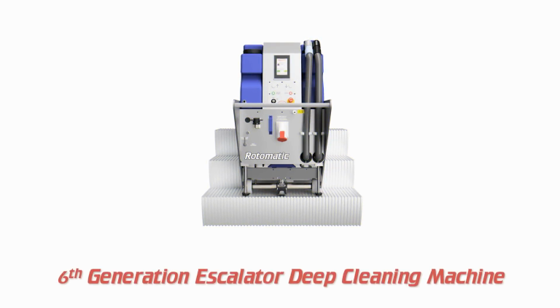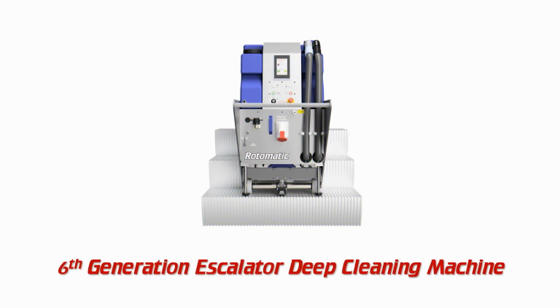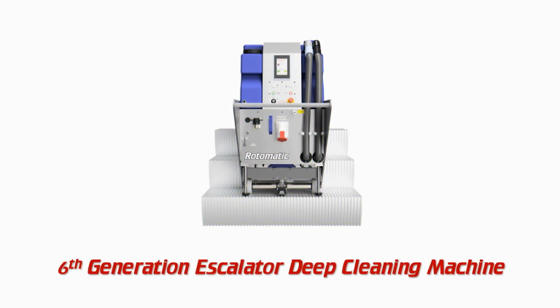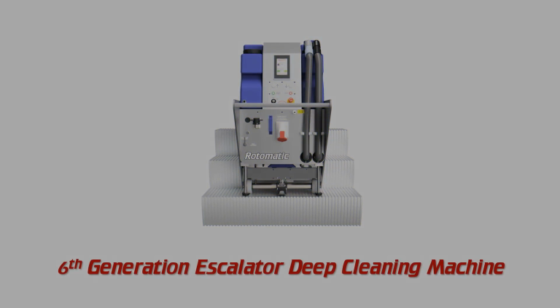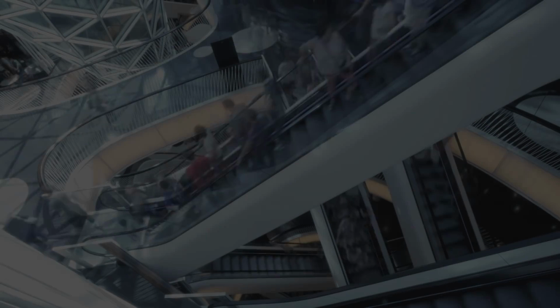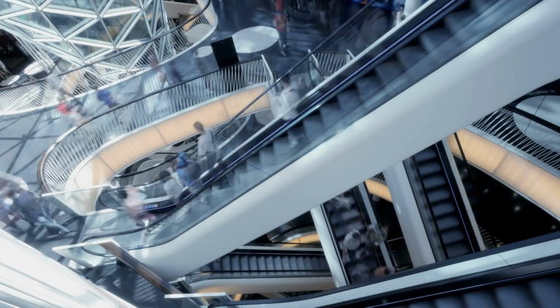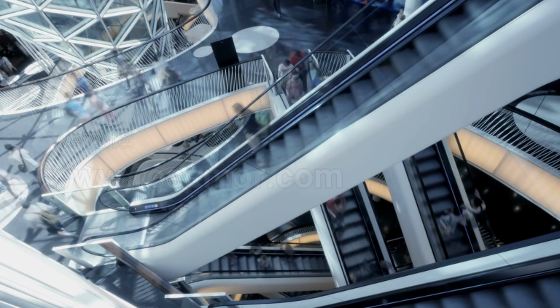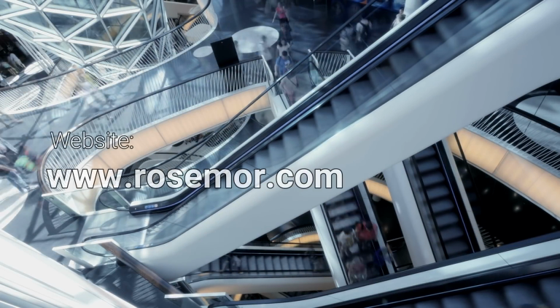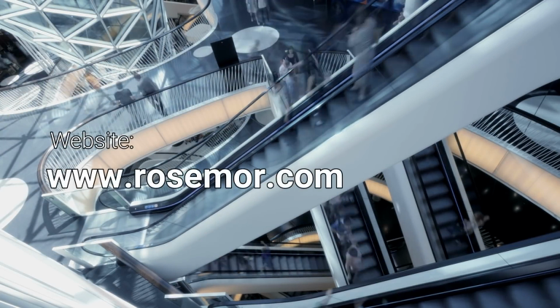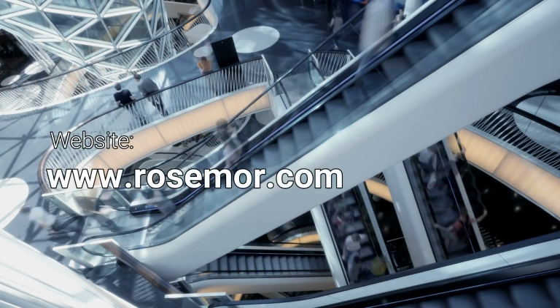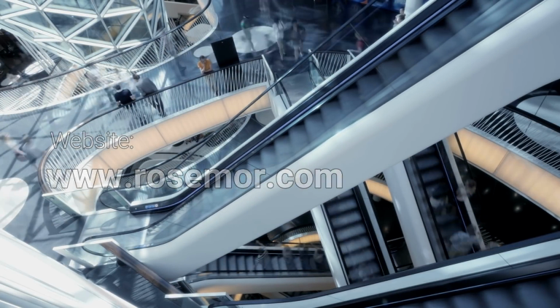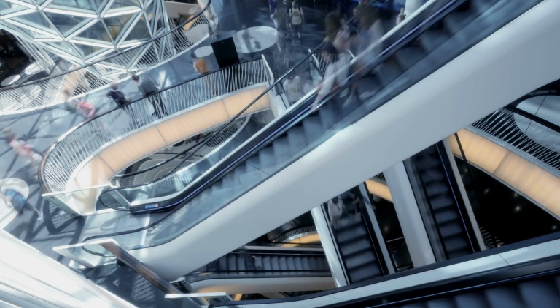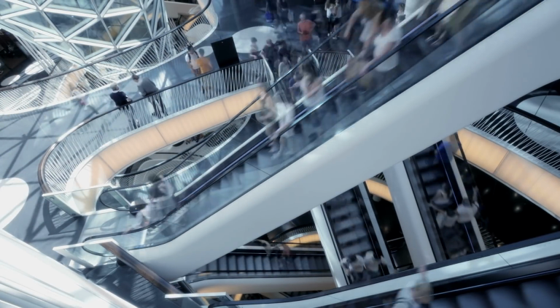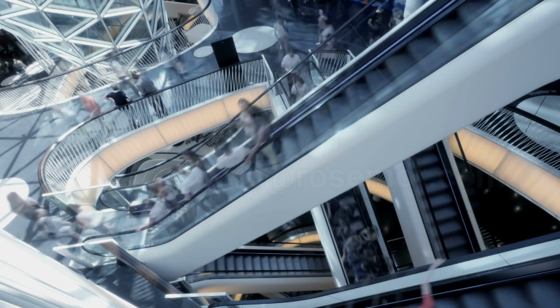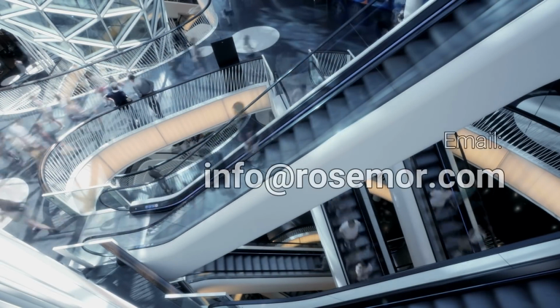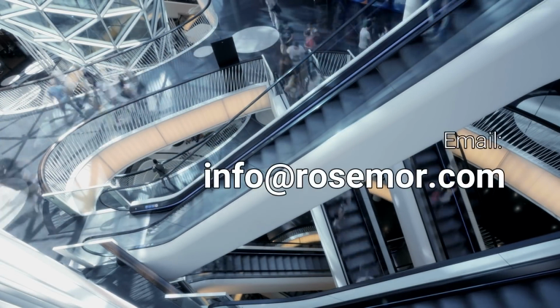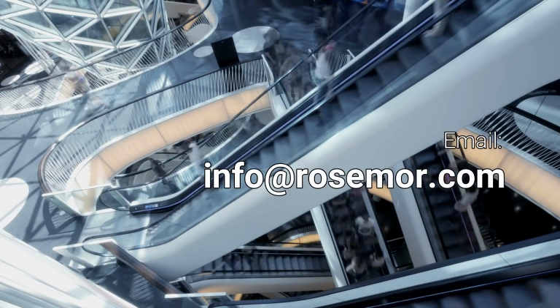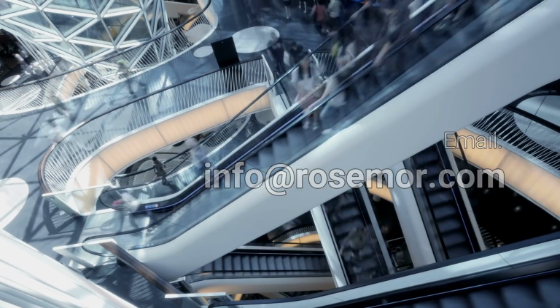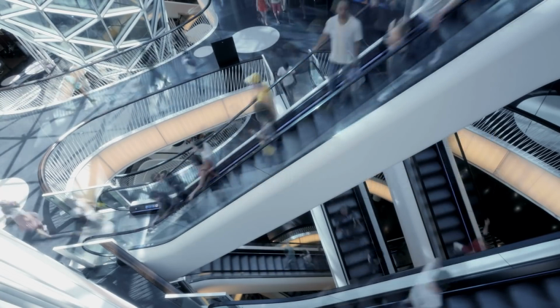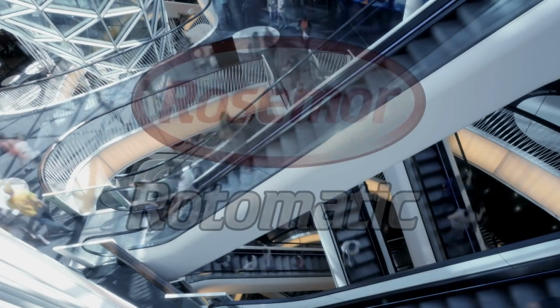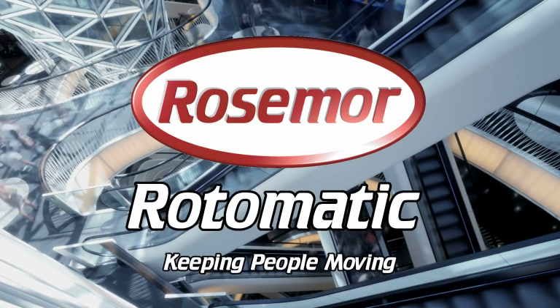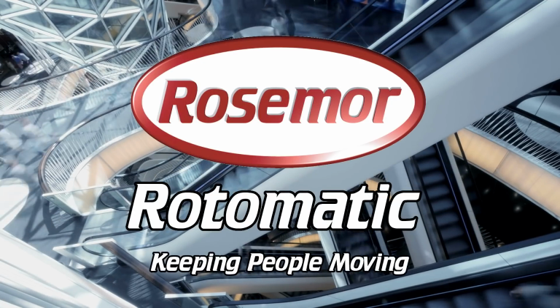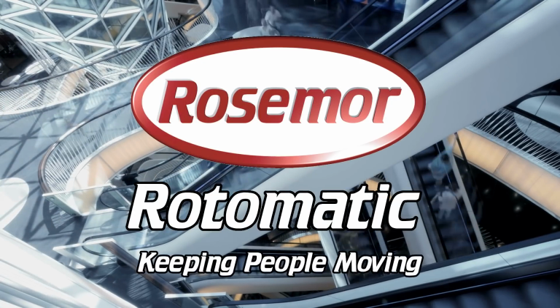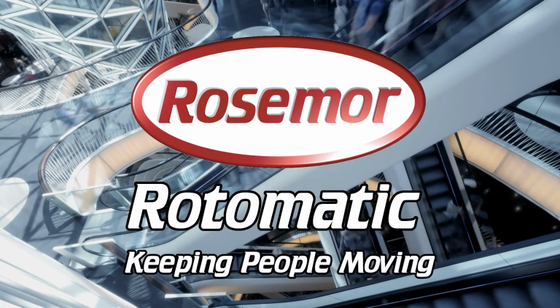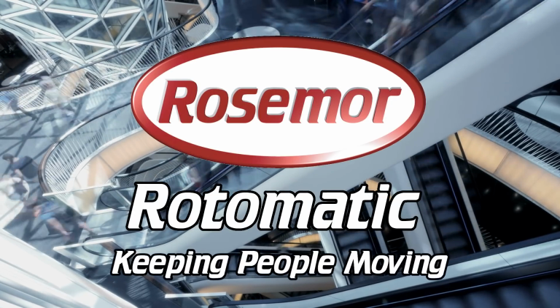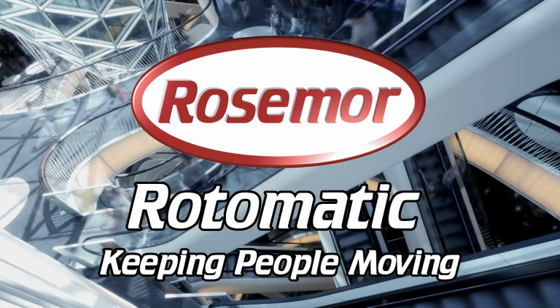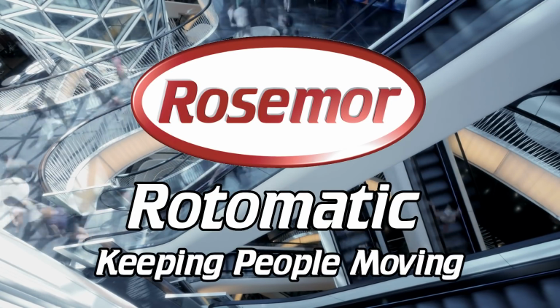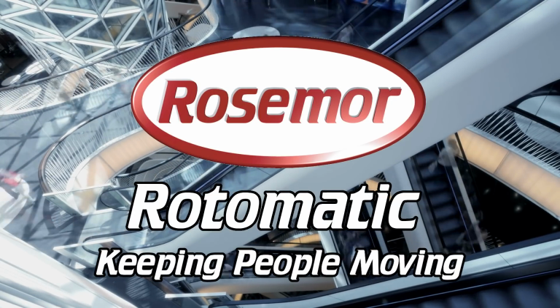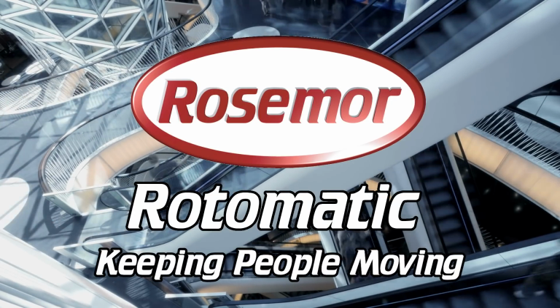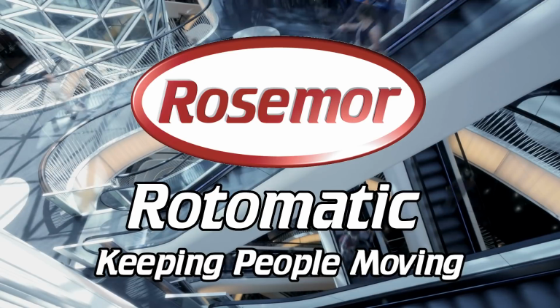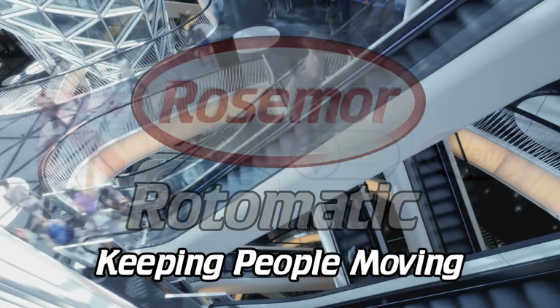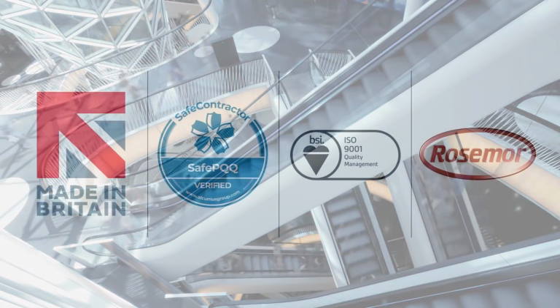For more information, visit rosemore.com or email info@rosemore.com.